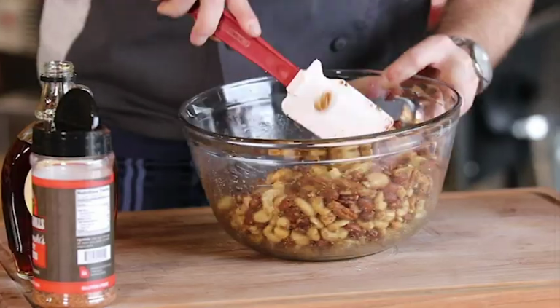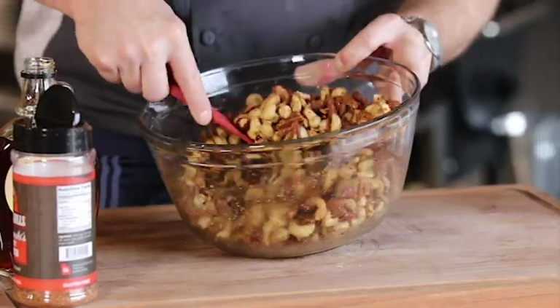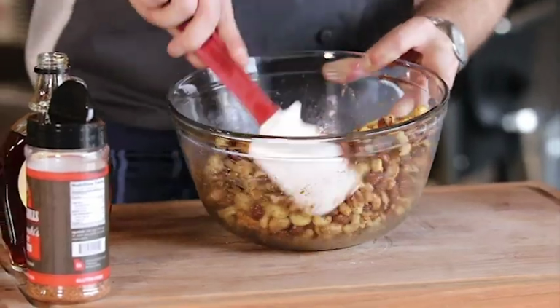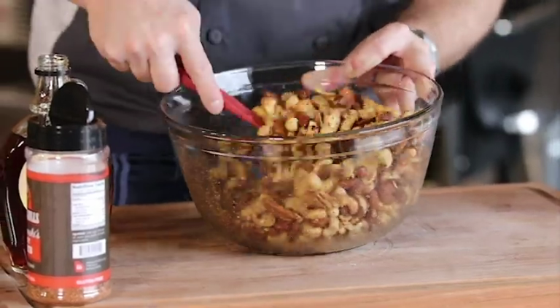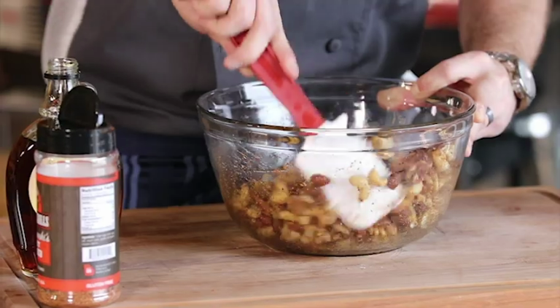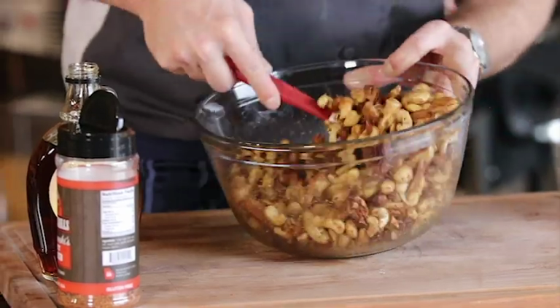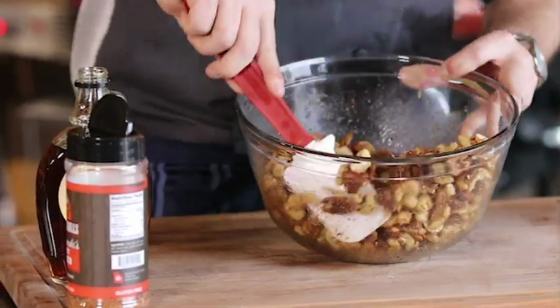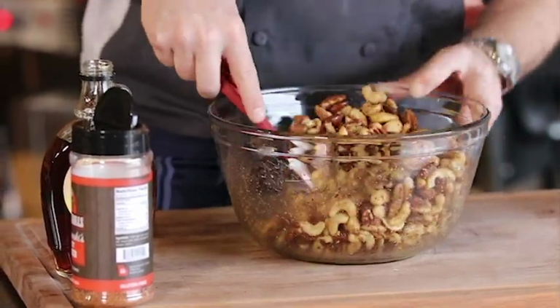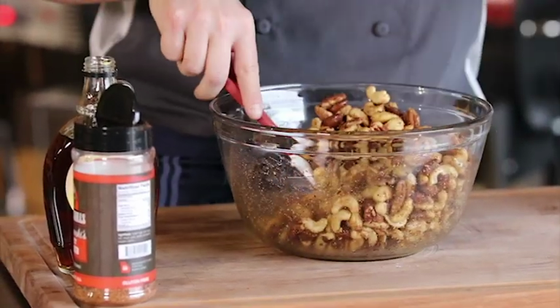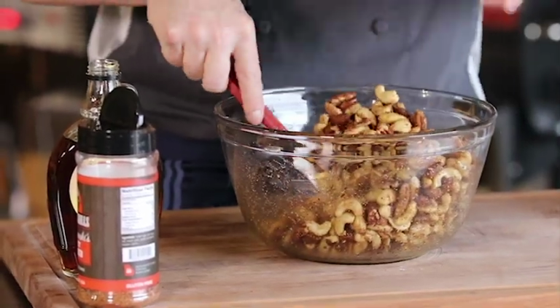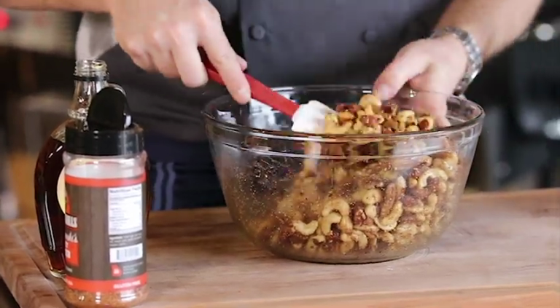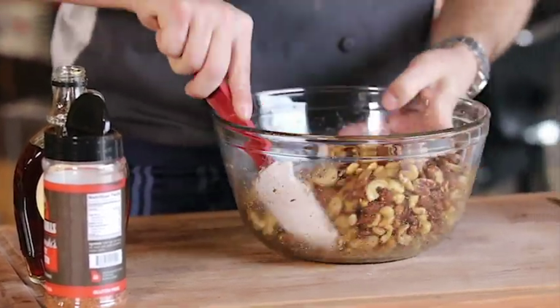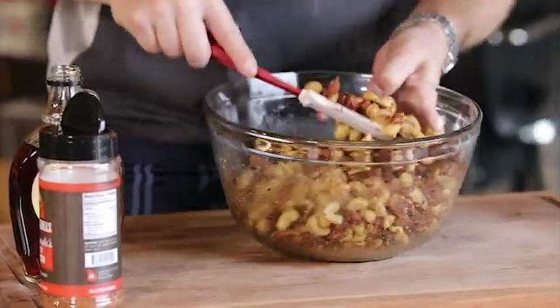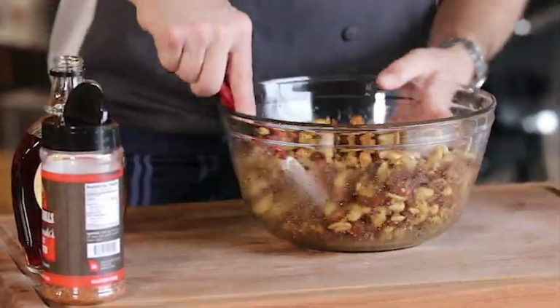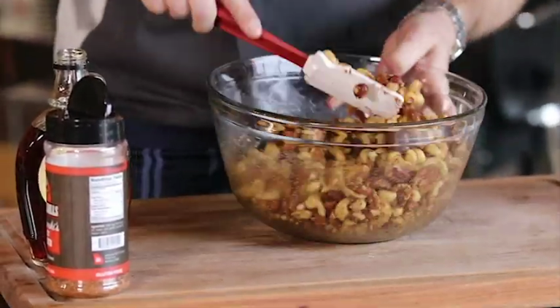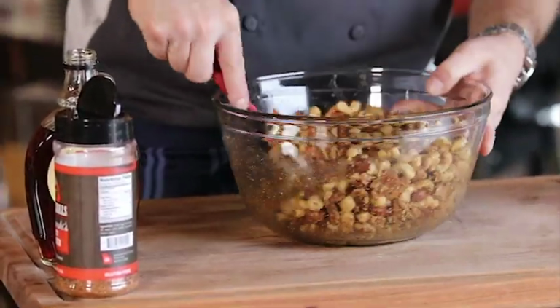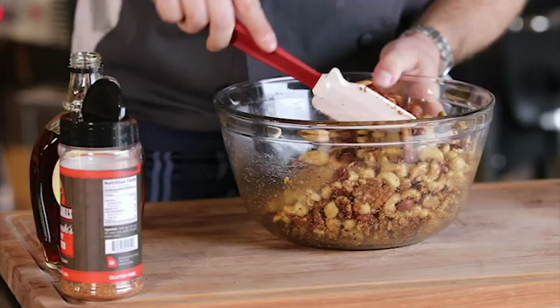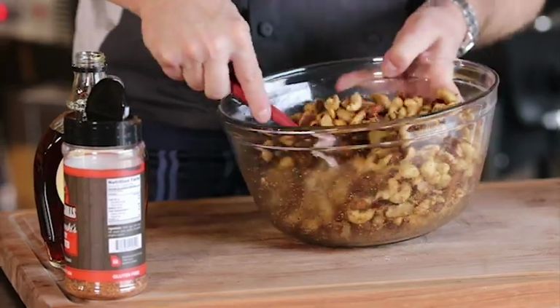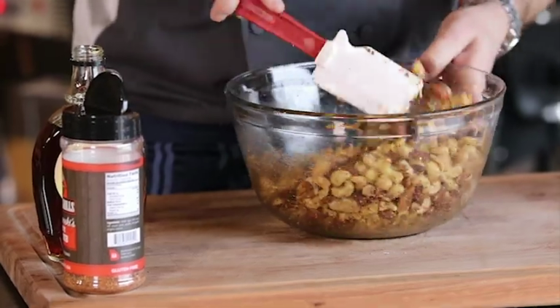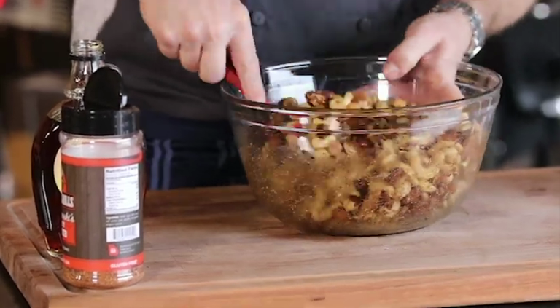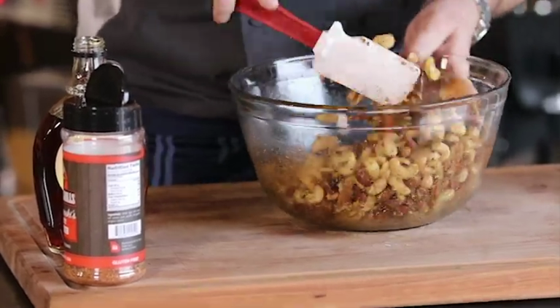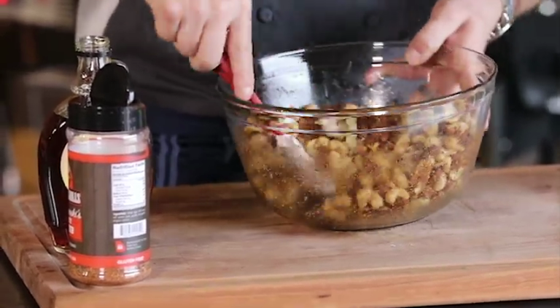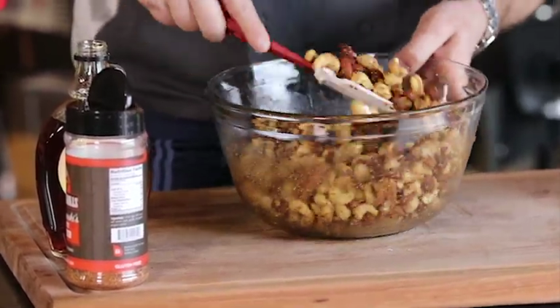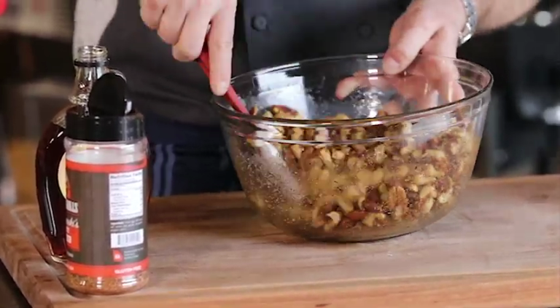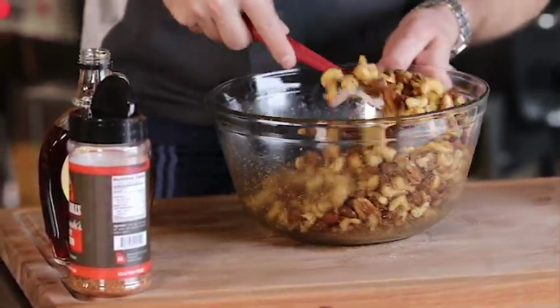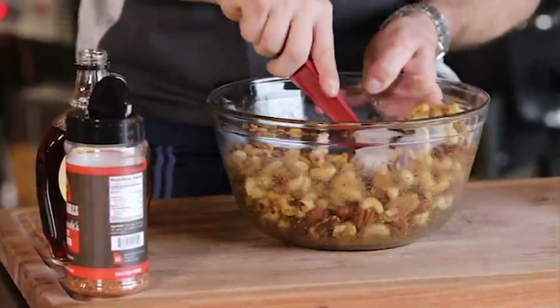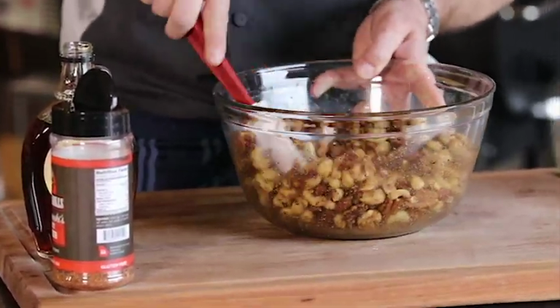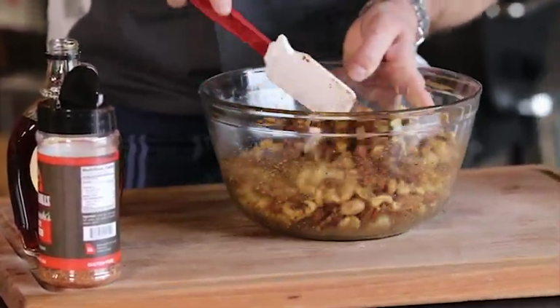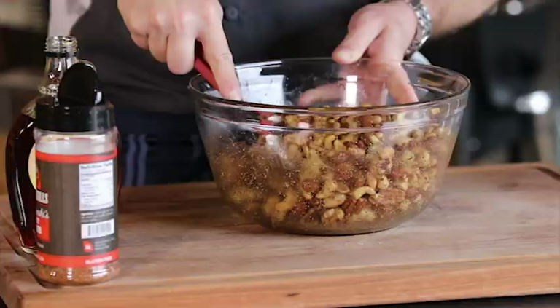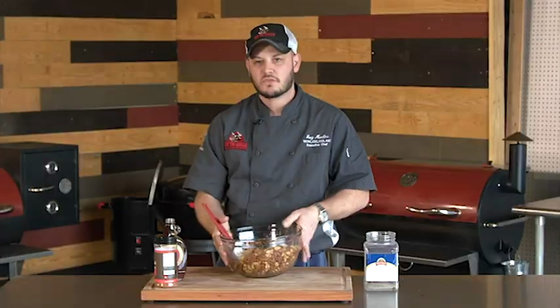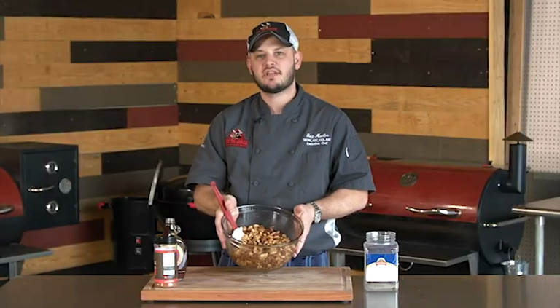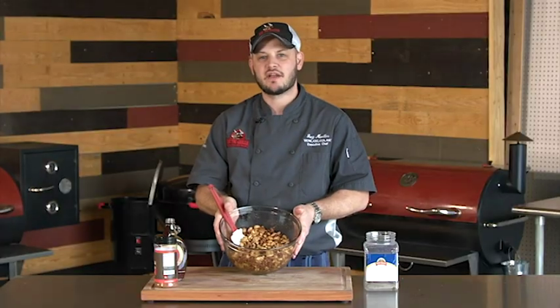We've got our RT680 set at 180. We've gone ahead and put a grill mat down so we can lay these nuts right on top. We'll let these cook for about 40-45 minutes or so. Let's go ahead and get these on the RecTech.